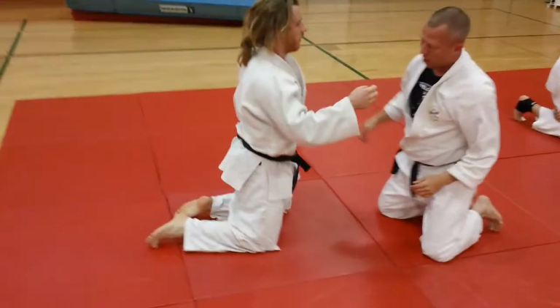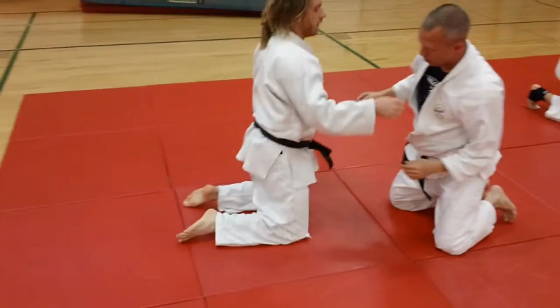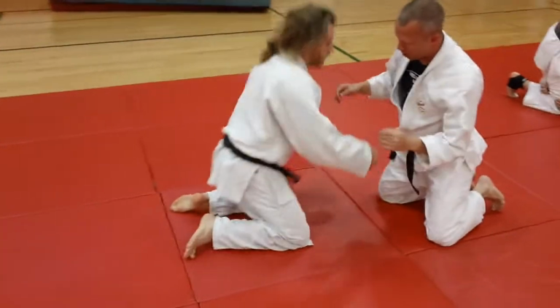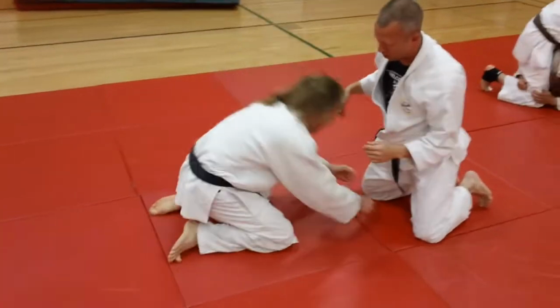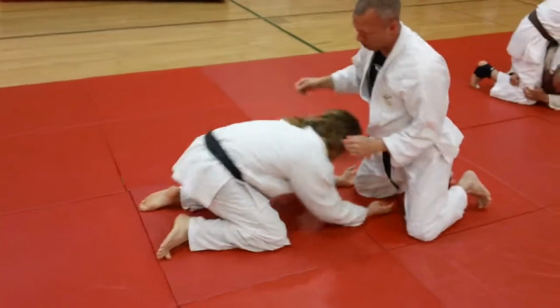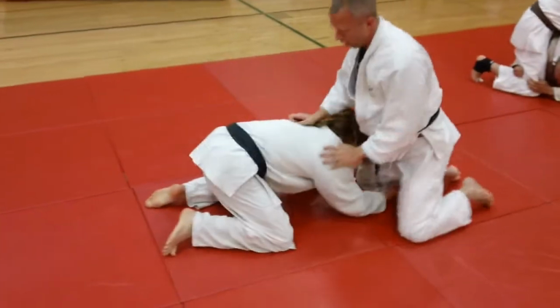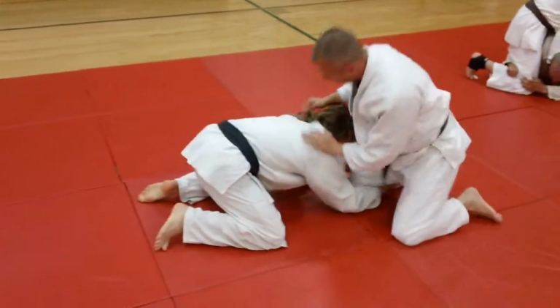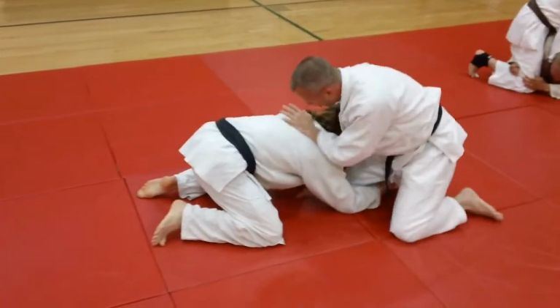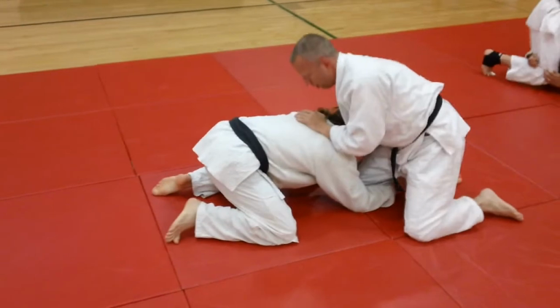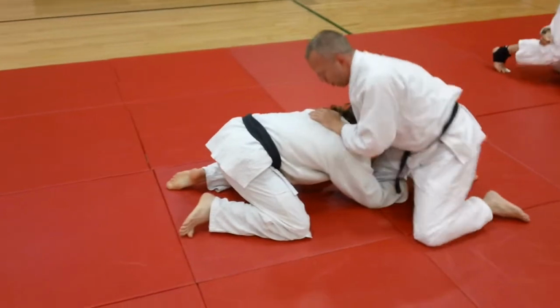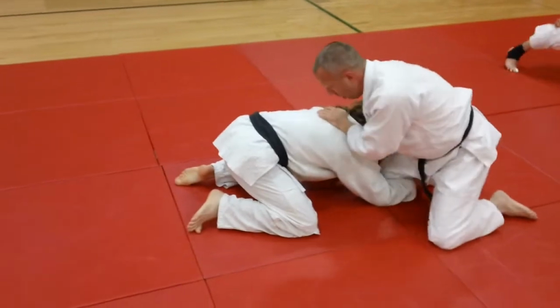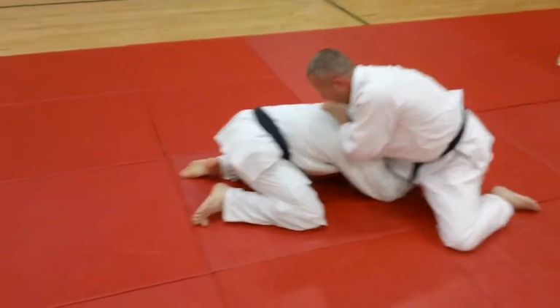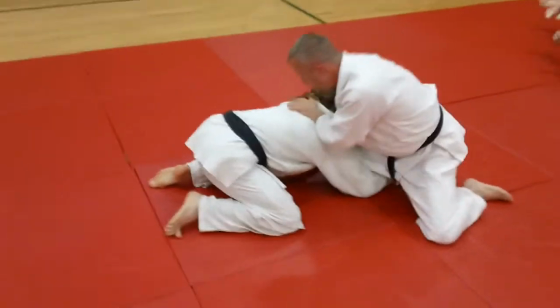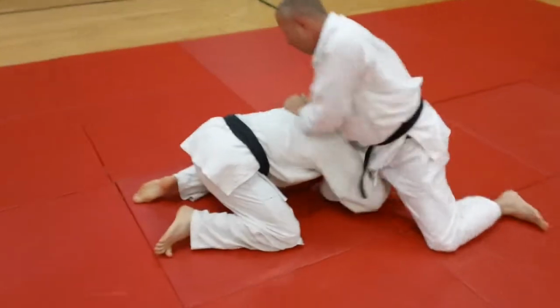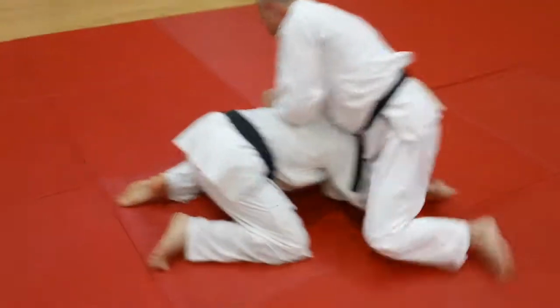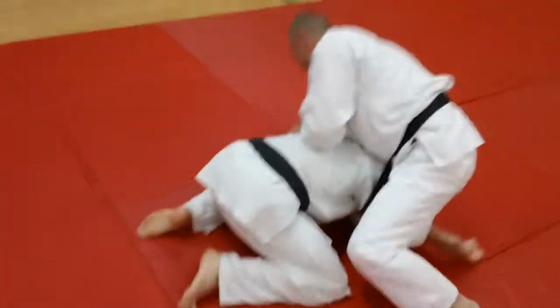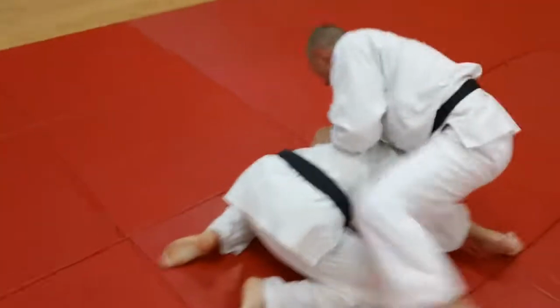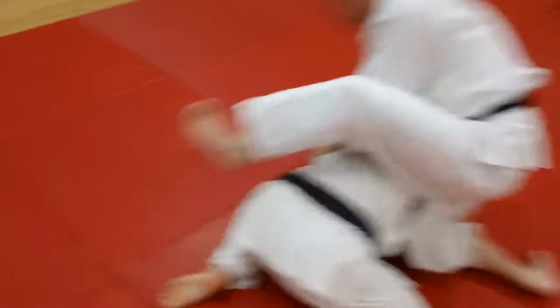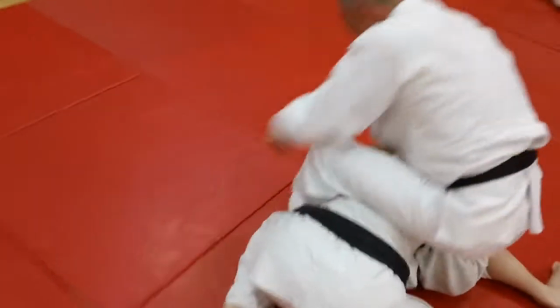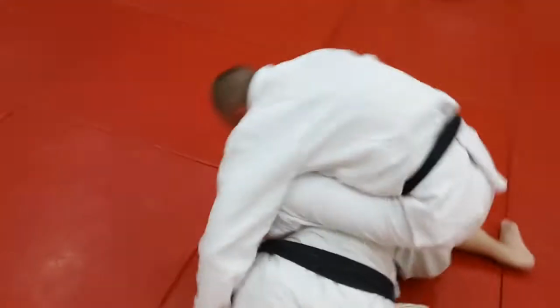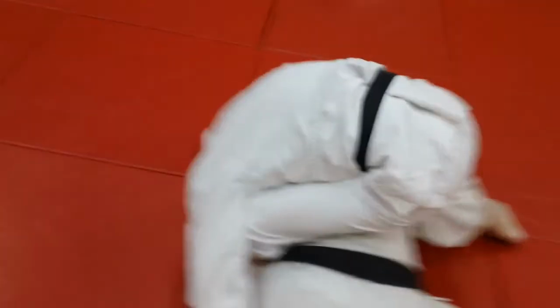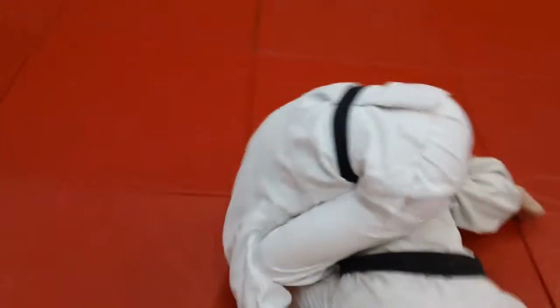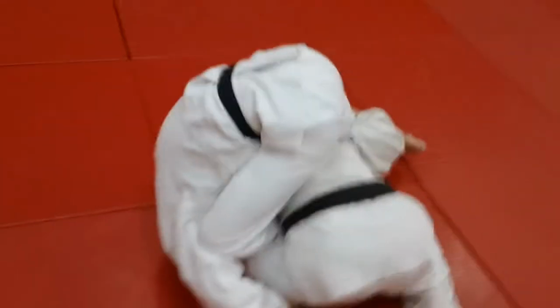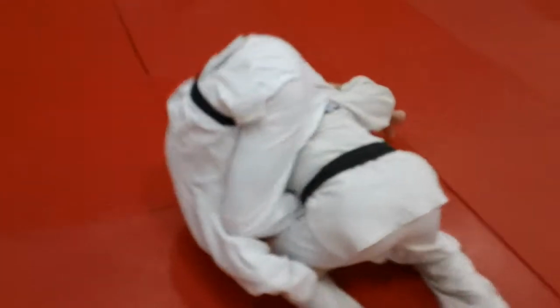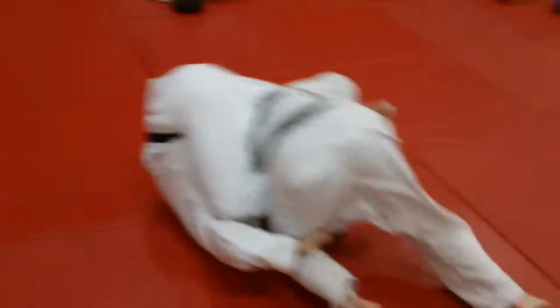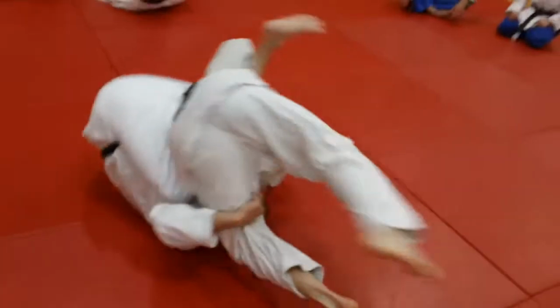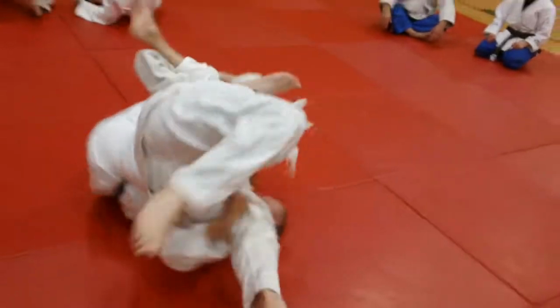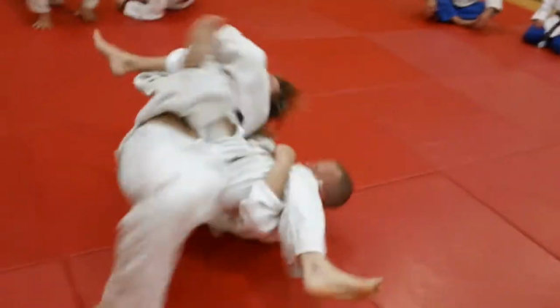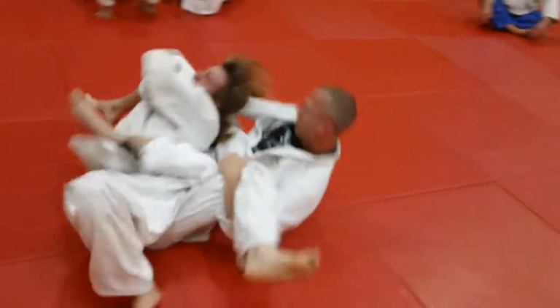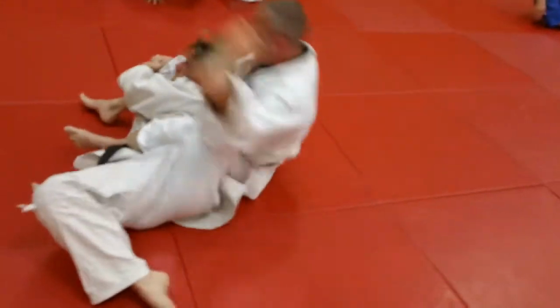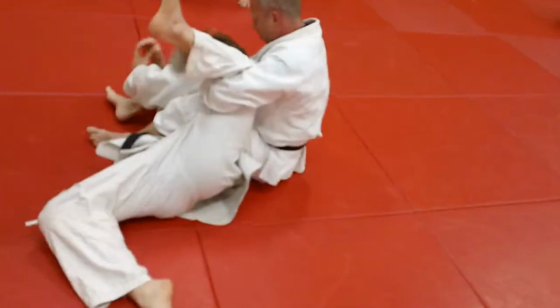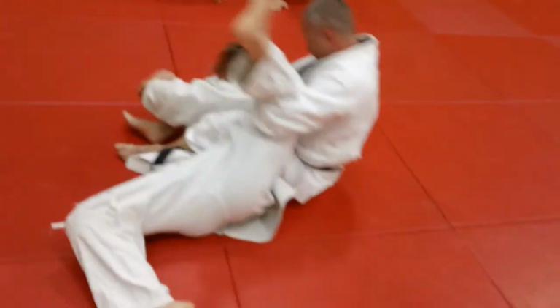Keep doing the lapel choke, just back and forth. Ben grabs the leg of Mike, and Mike just rolls him over, and it chokes.